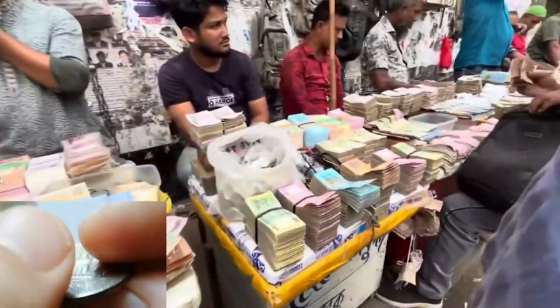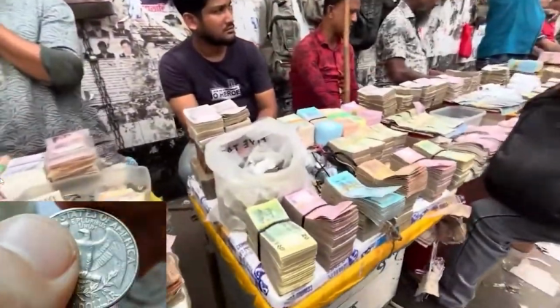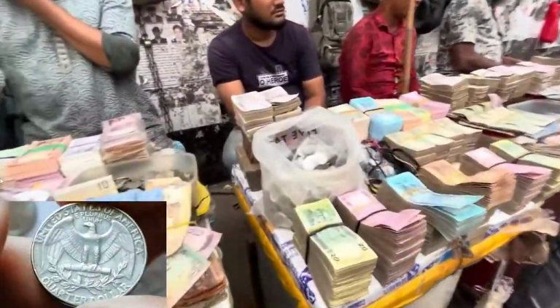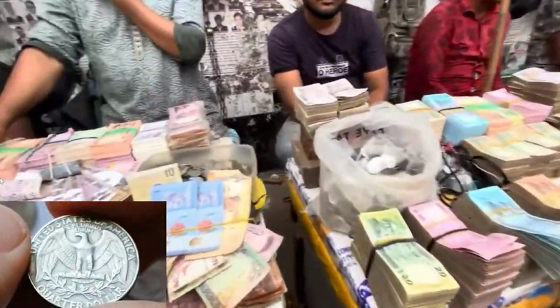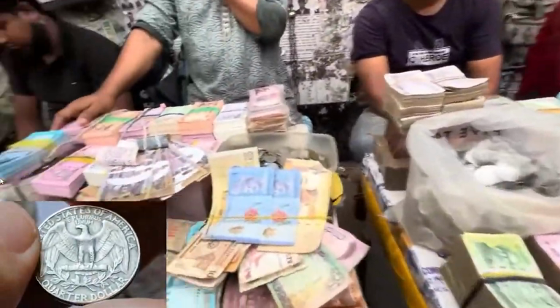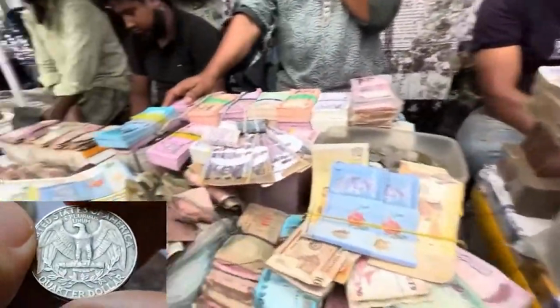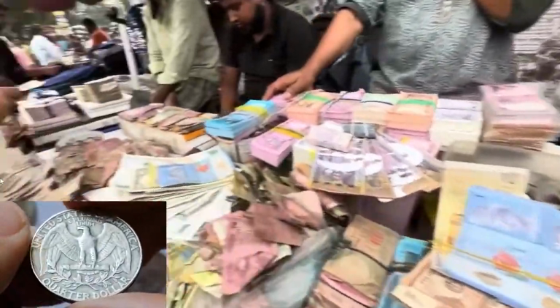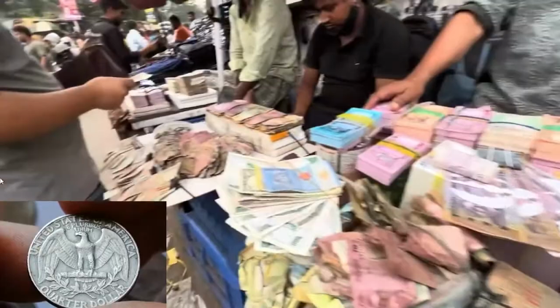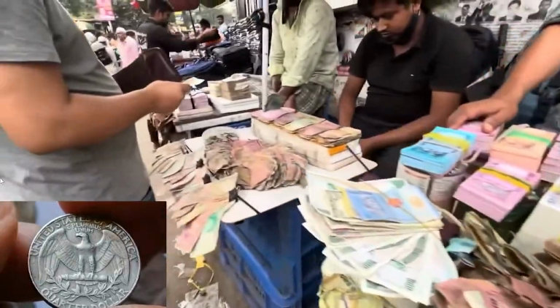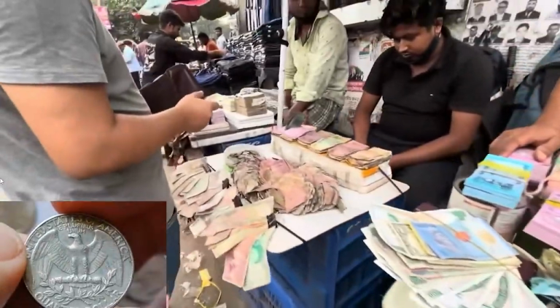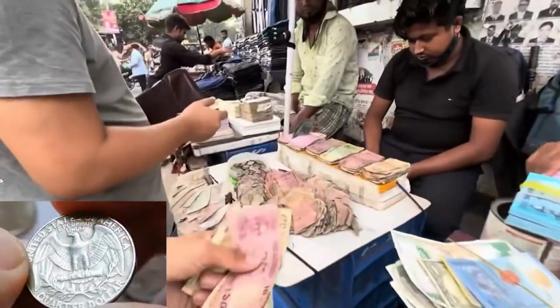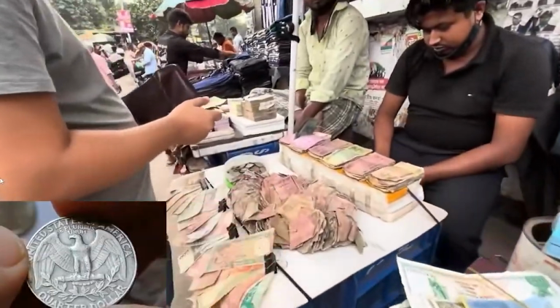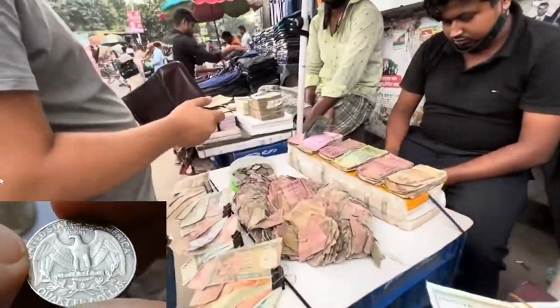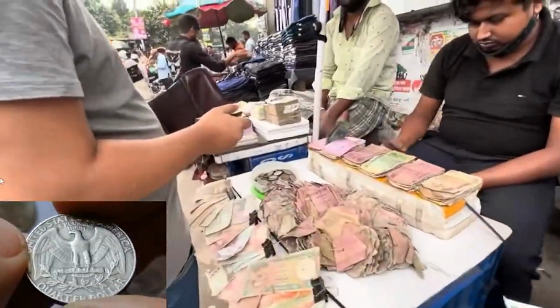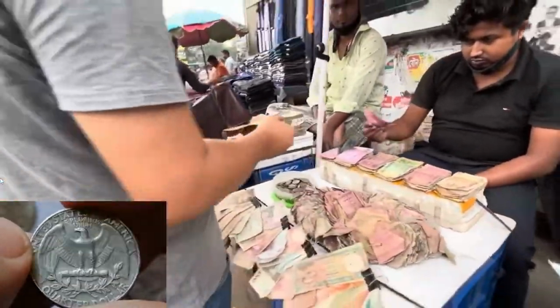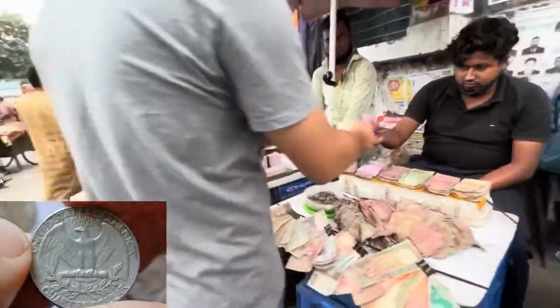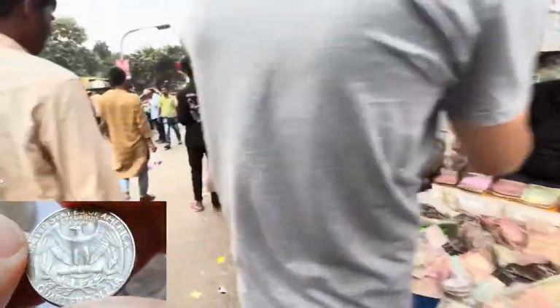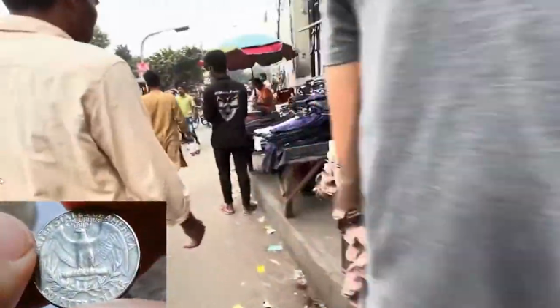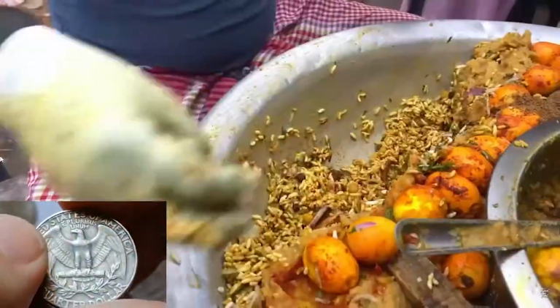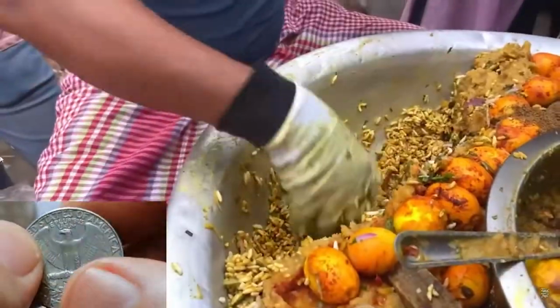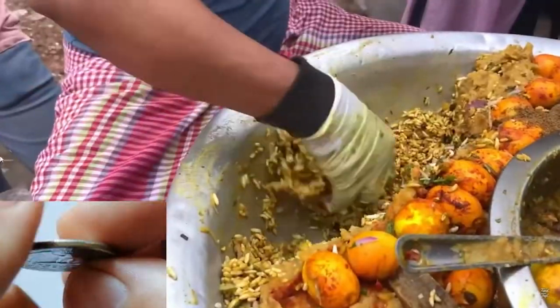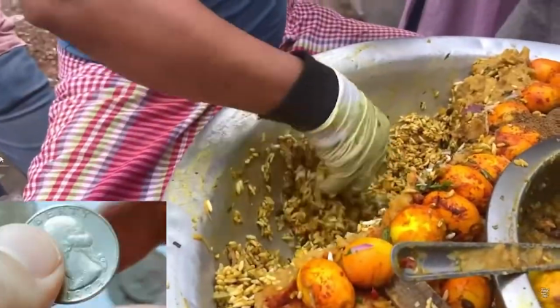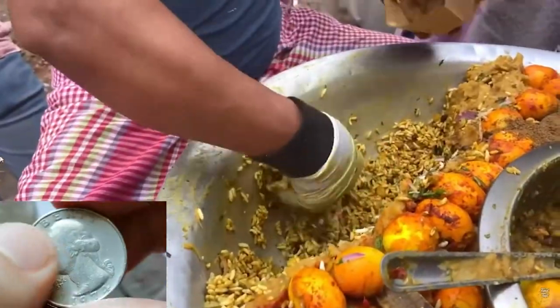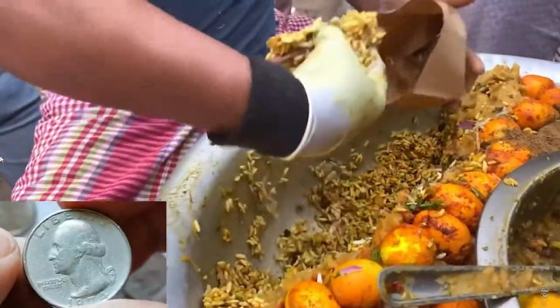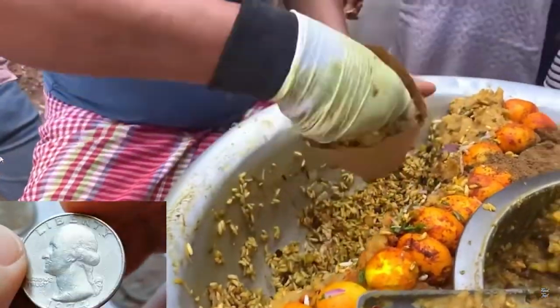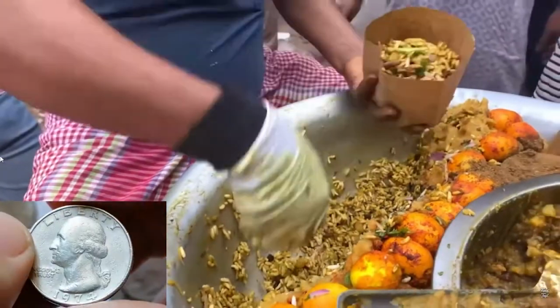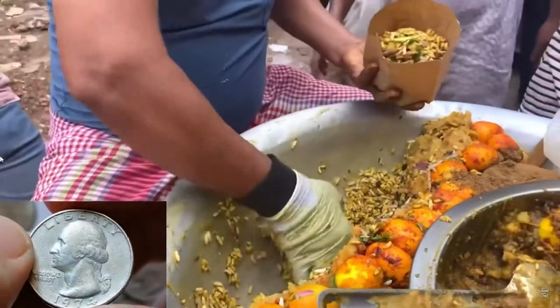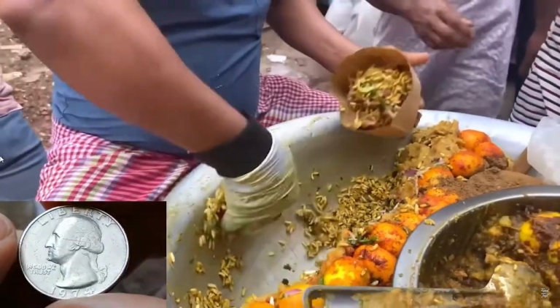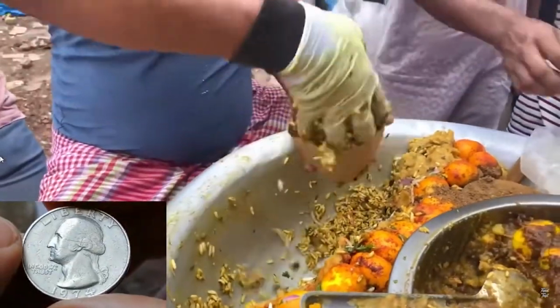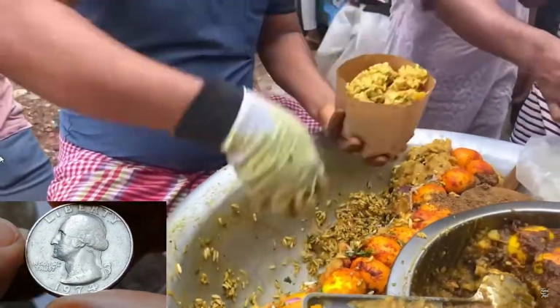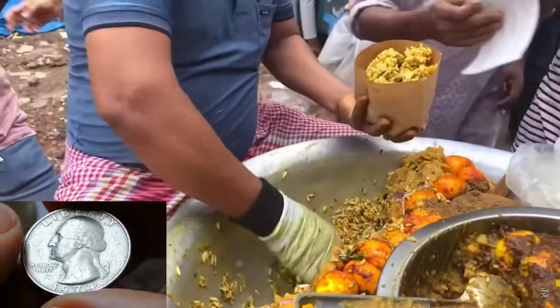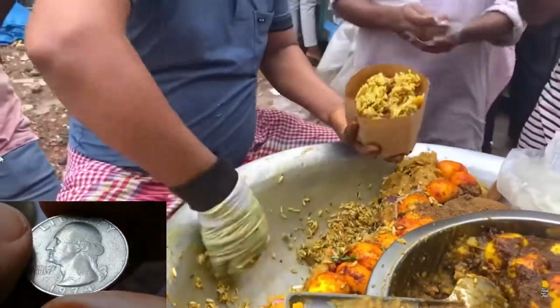With a Washington Quarter, you can buy a cup of tea from a local tea stall or a small serving of Jalmuri, a spicy puffed rice snack.